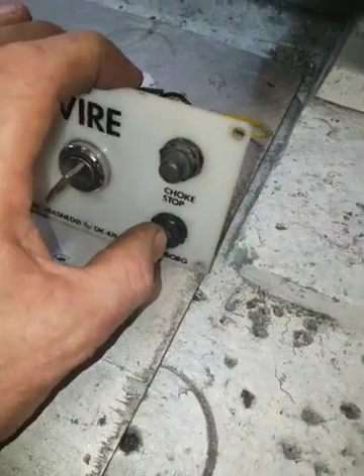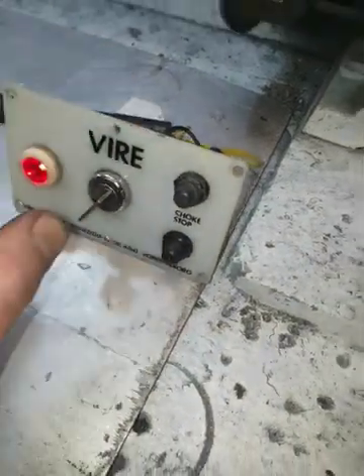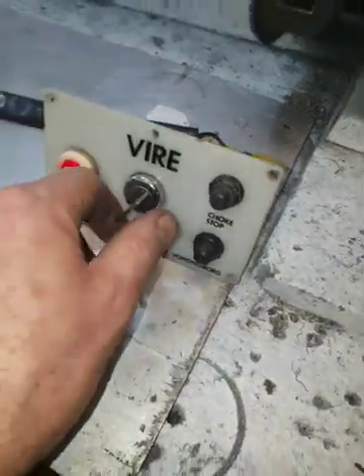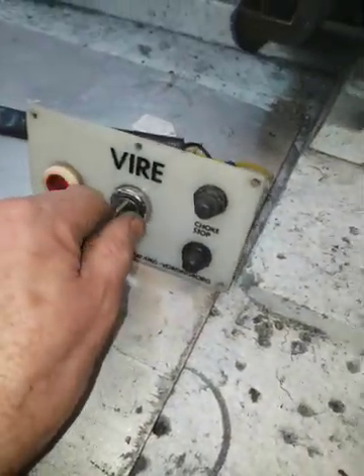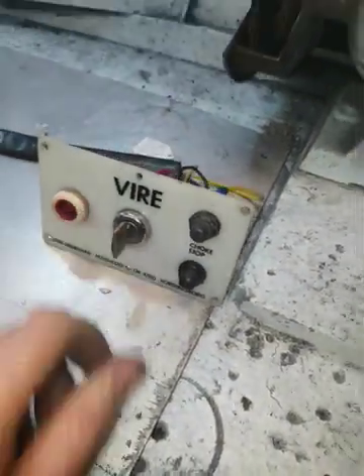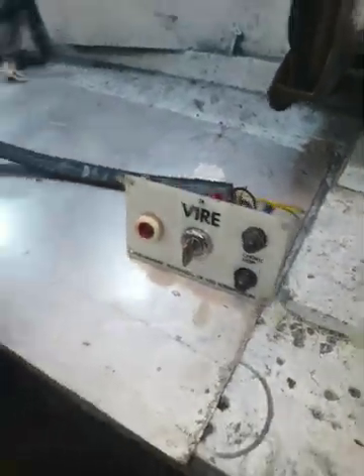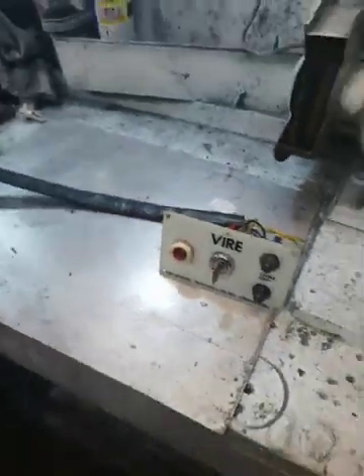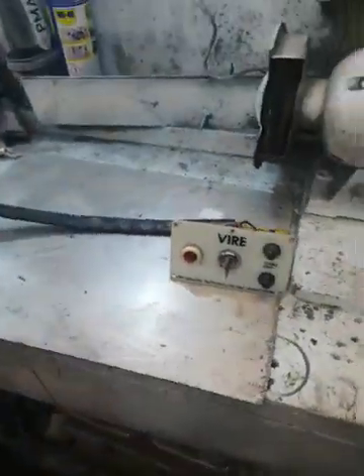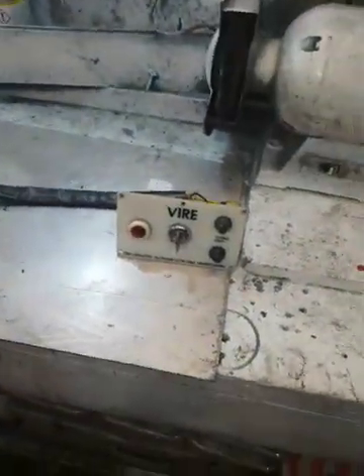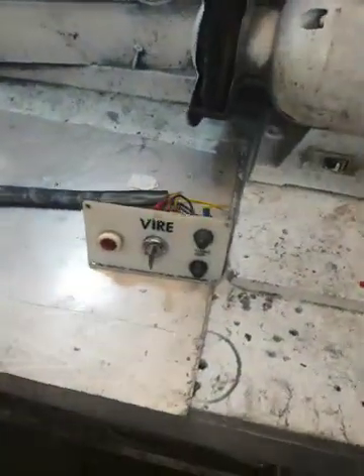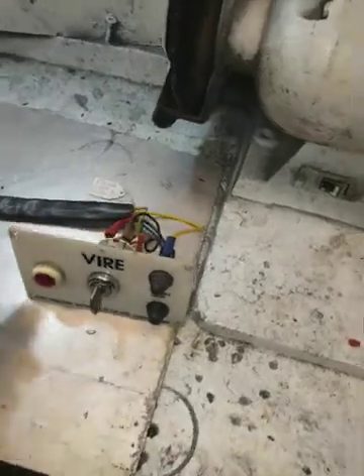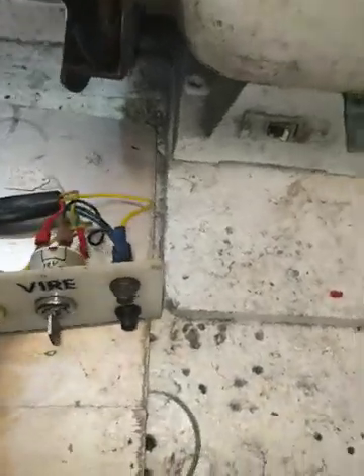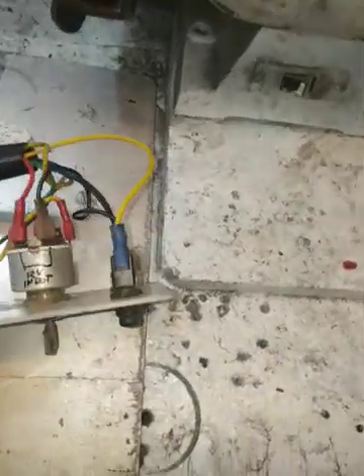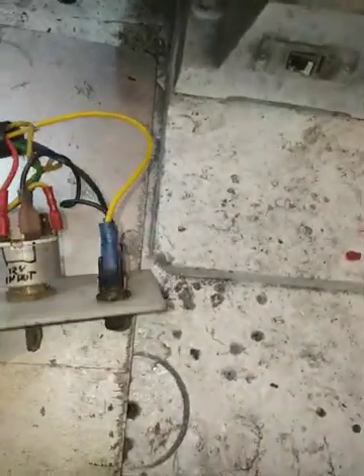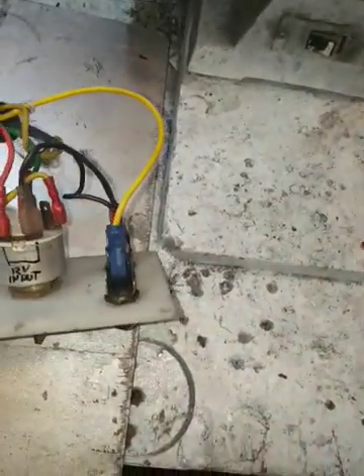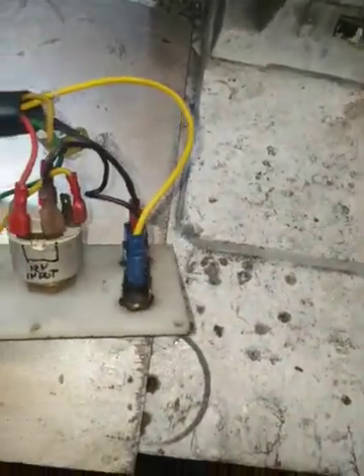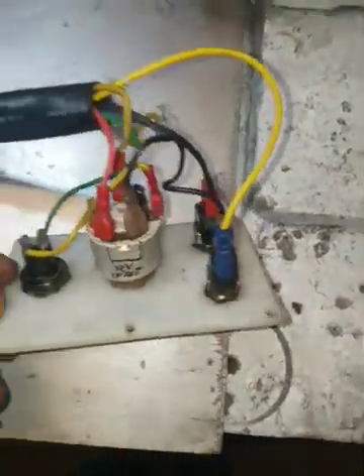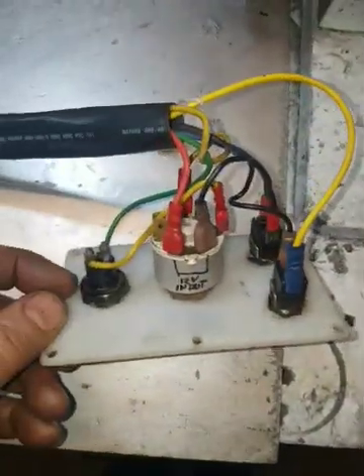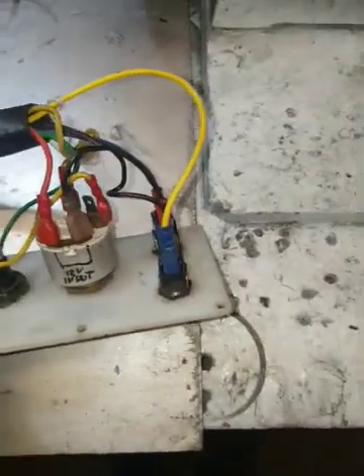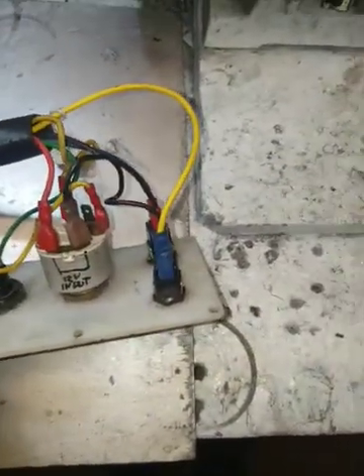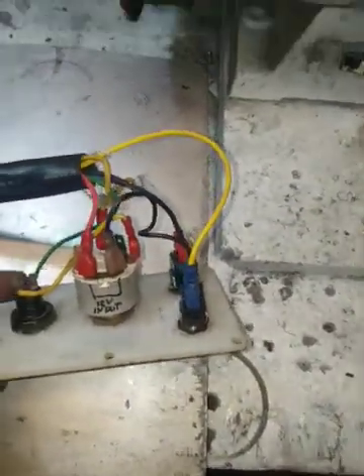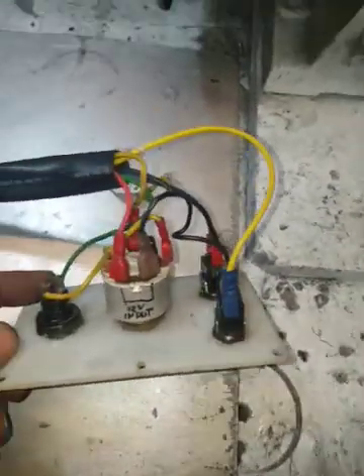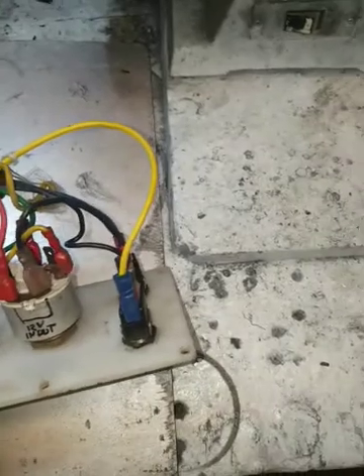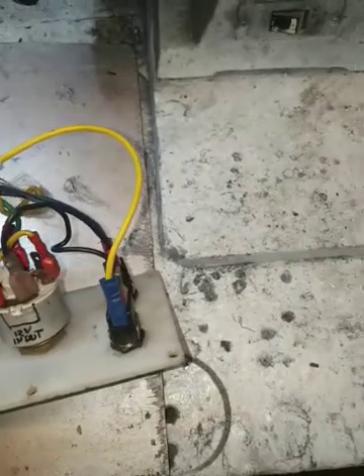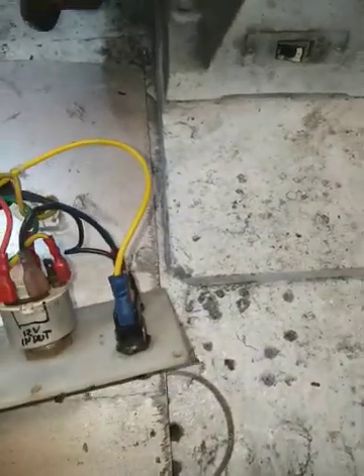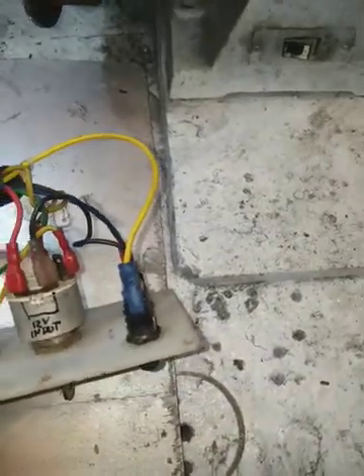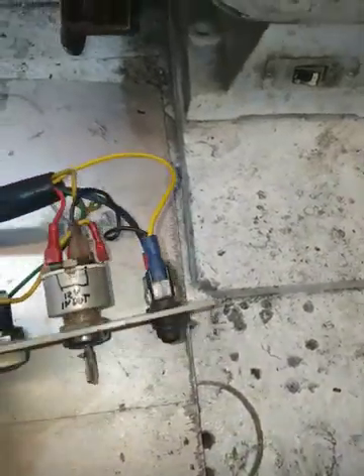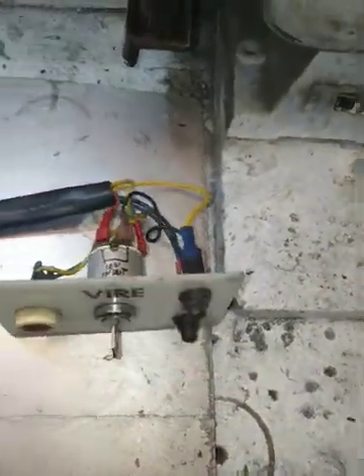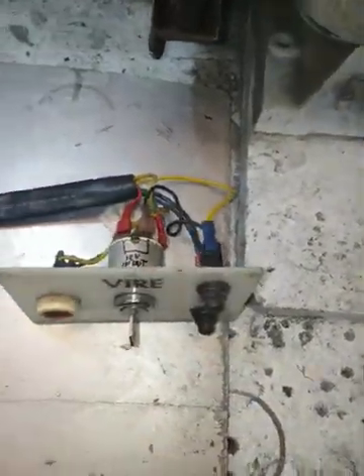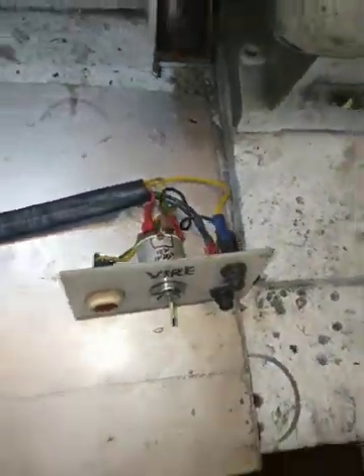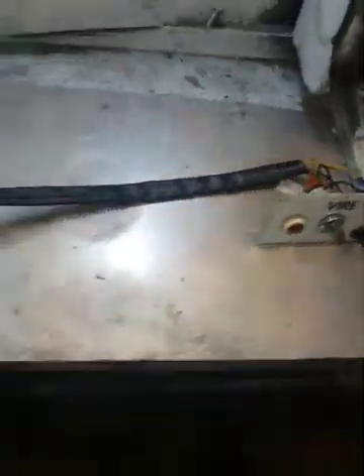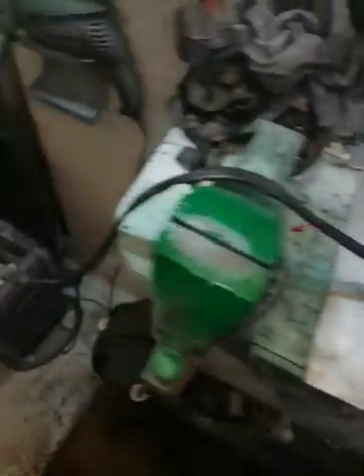Stop there. Turn the ignition off. Job done. And the way I've wired this, I'll label up all the colours in case you want to disconnect this to mount it. I'll send some photographs as well.